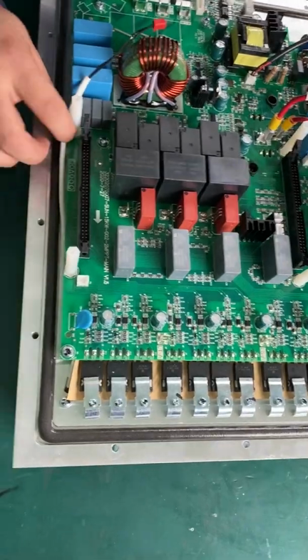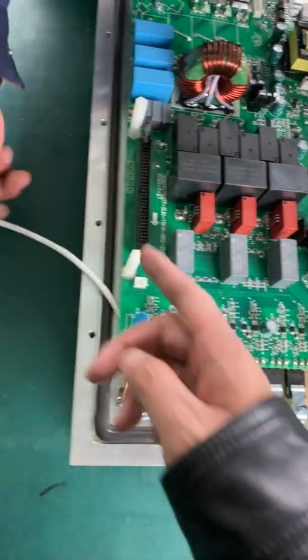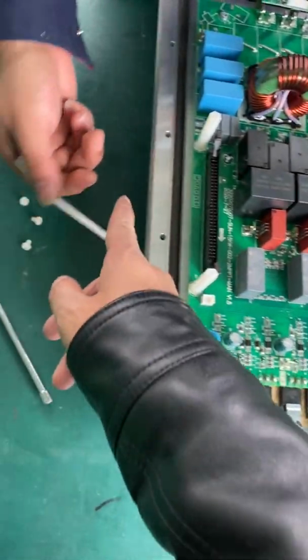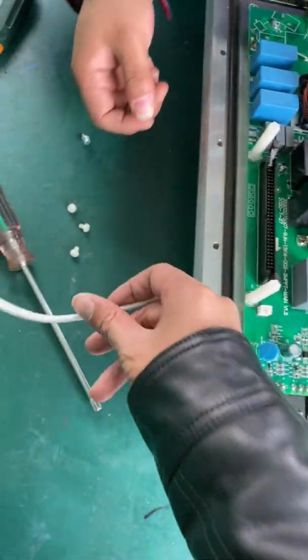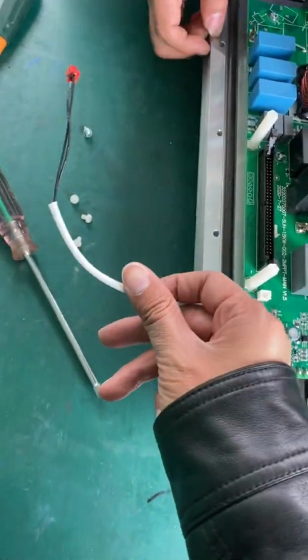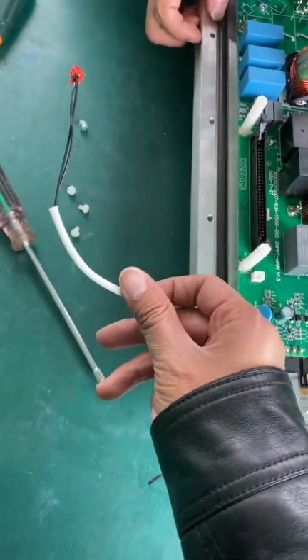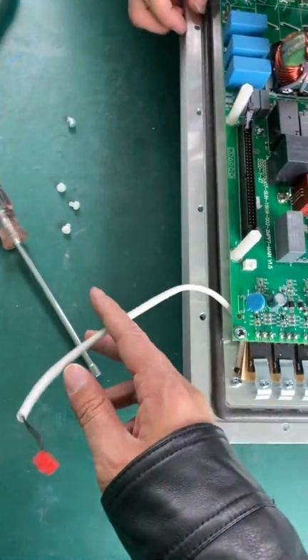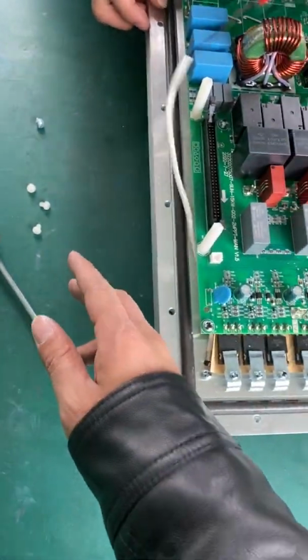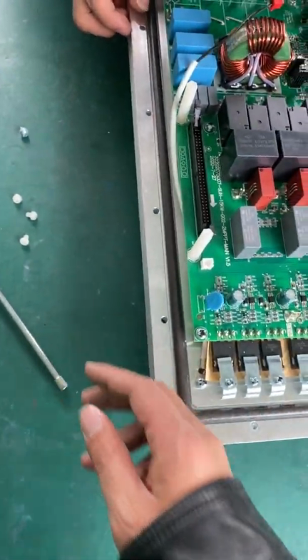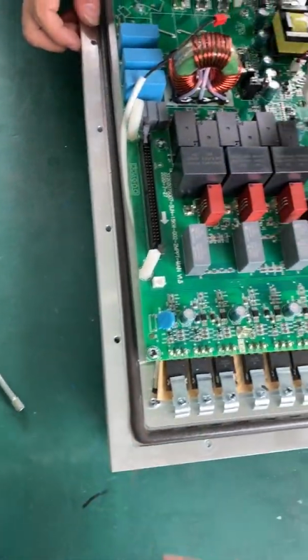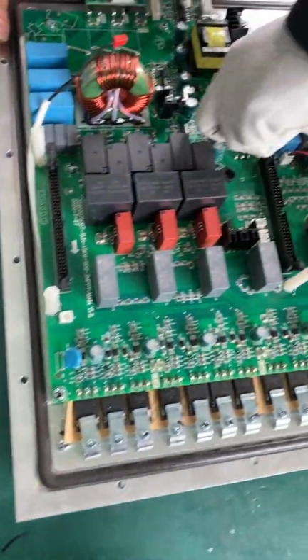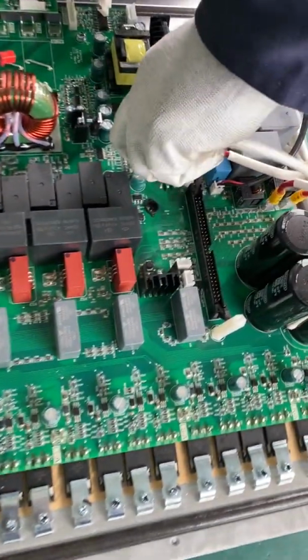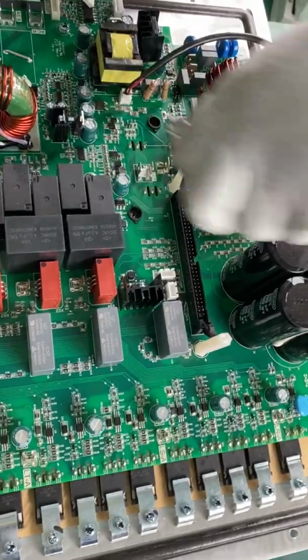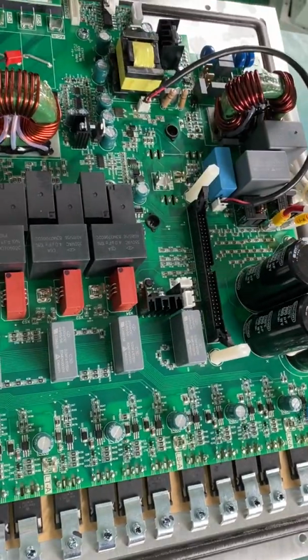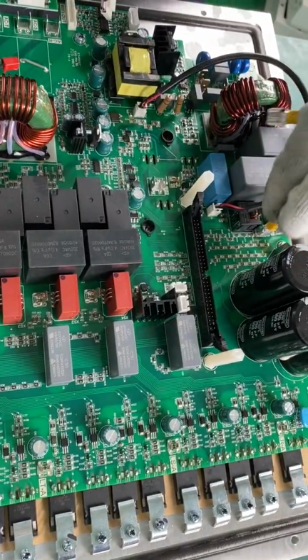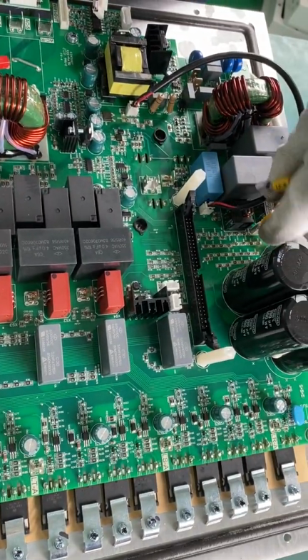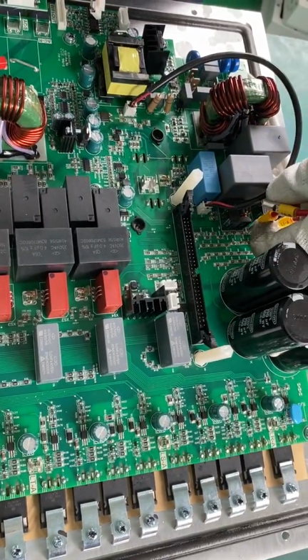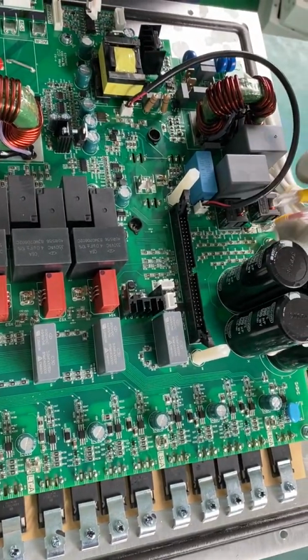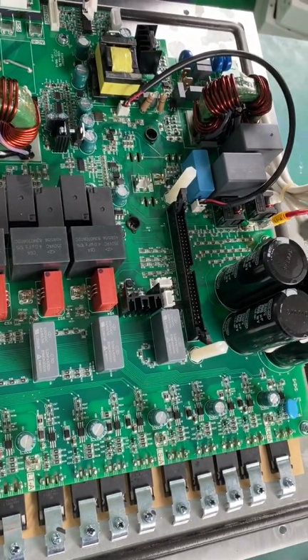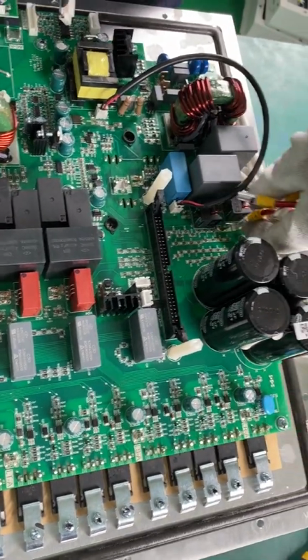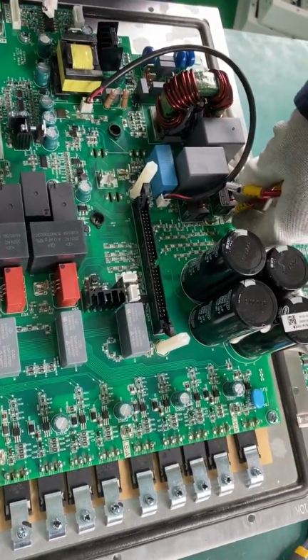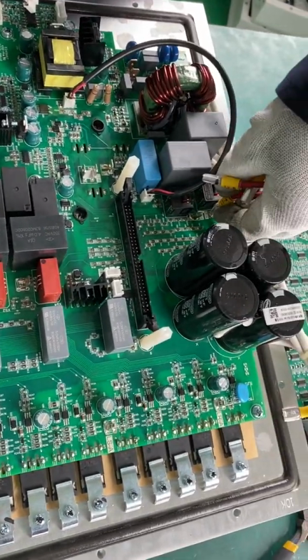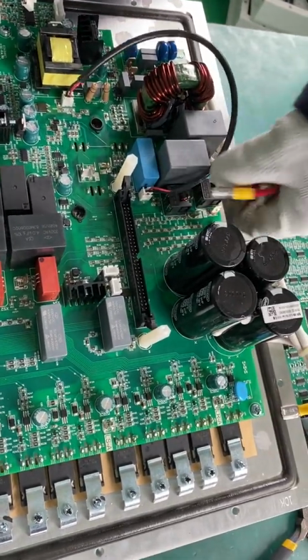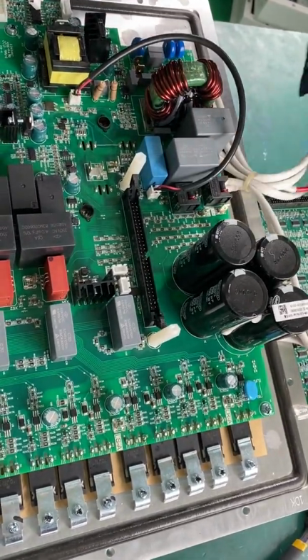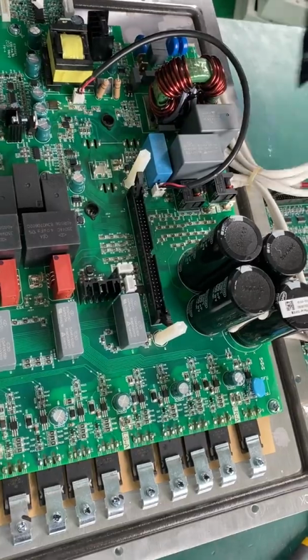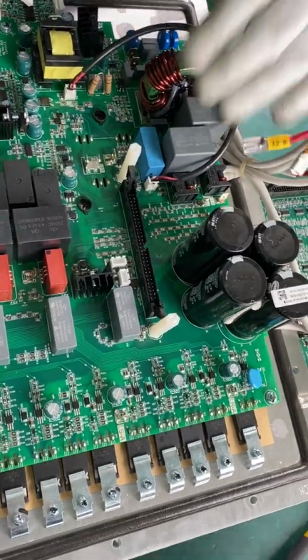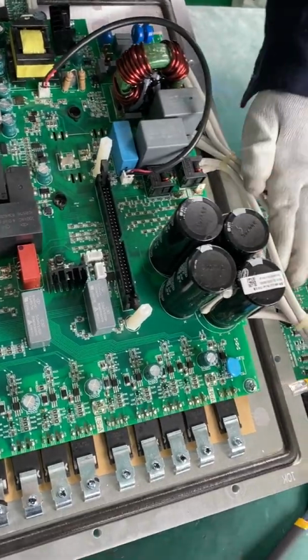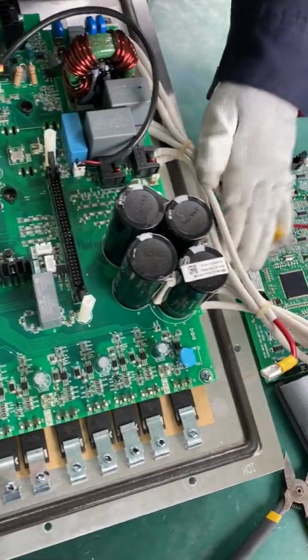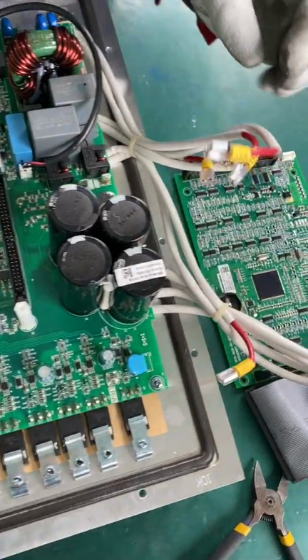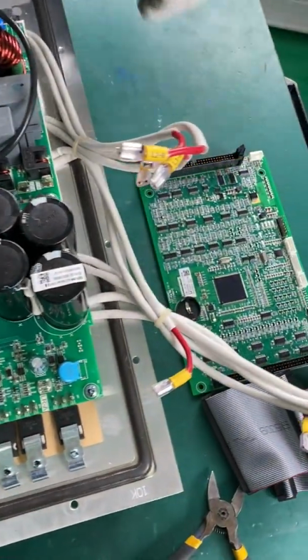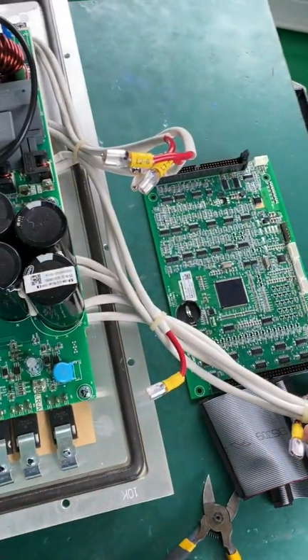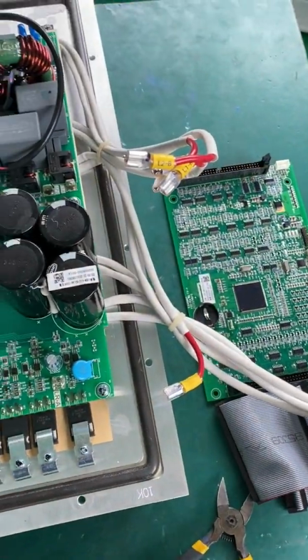Here is the temperature sensor cable. Now we are removing the inductor cable. We have already removed all the inductor cables.